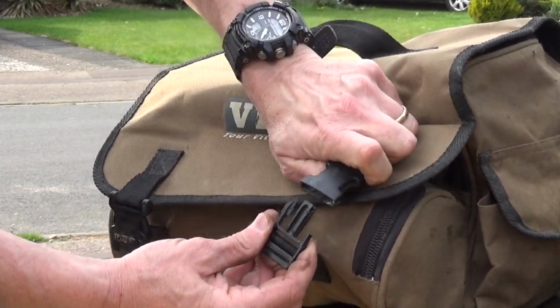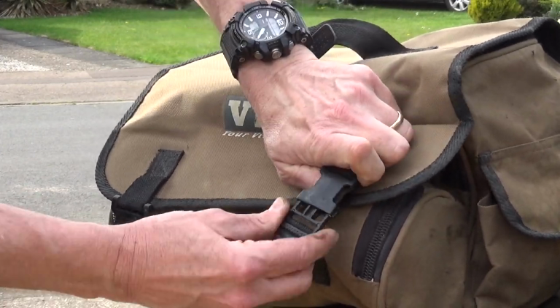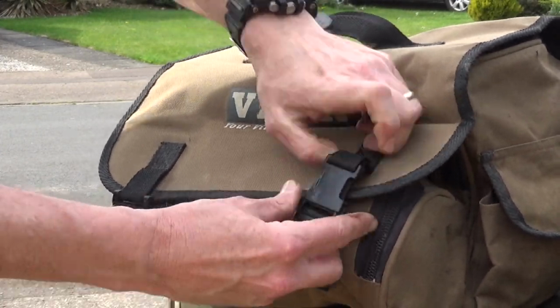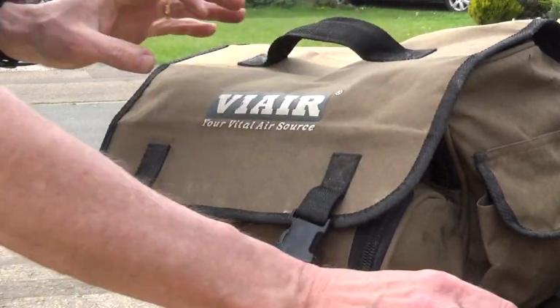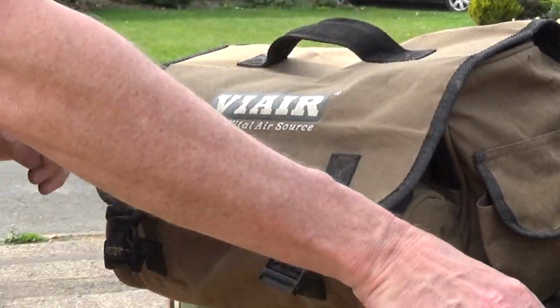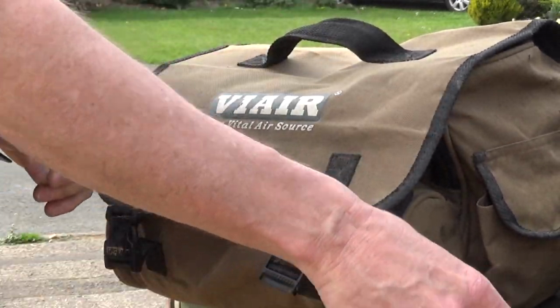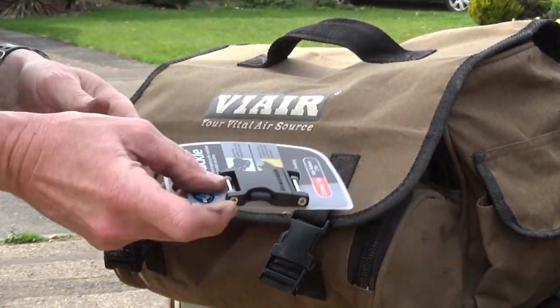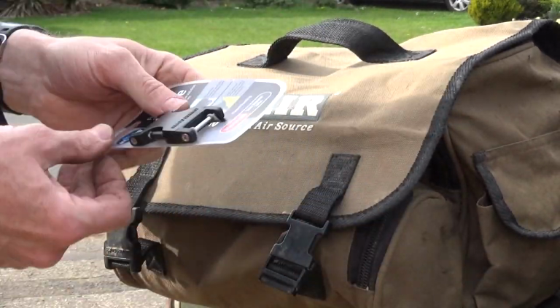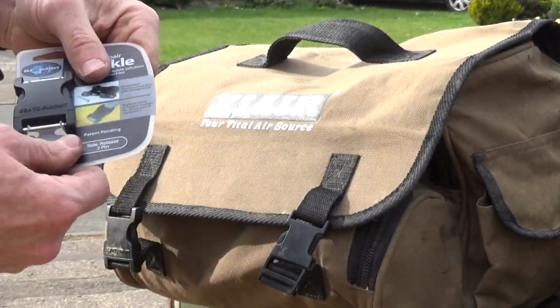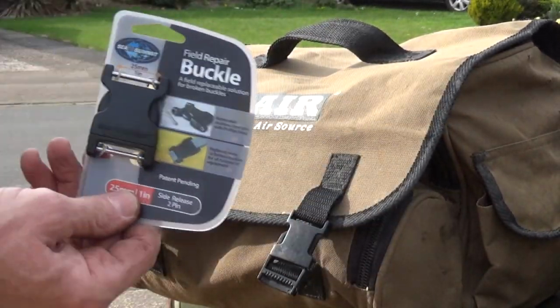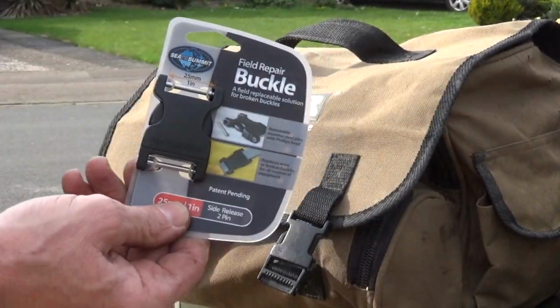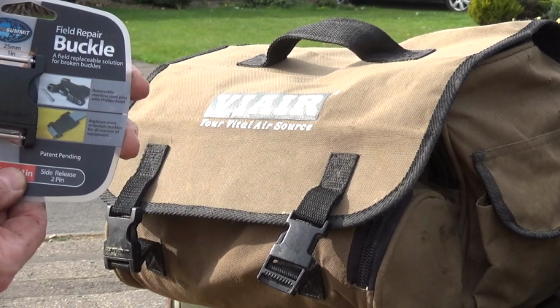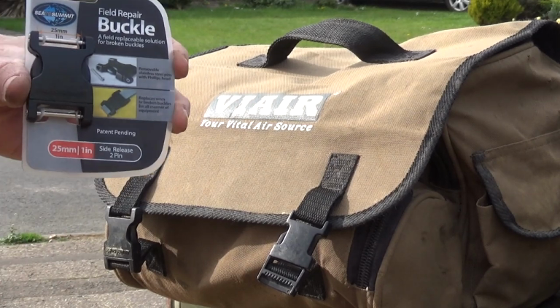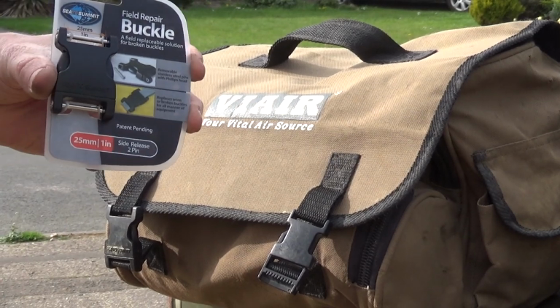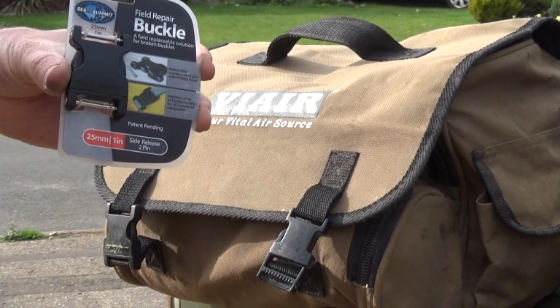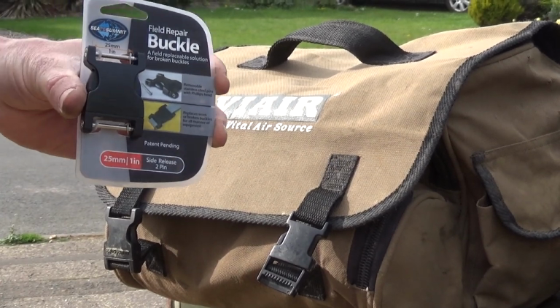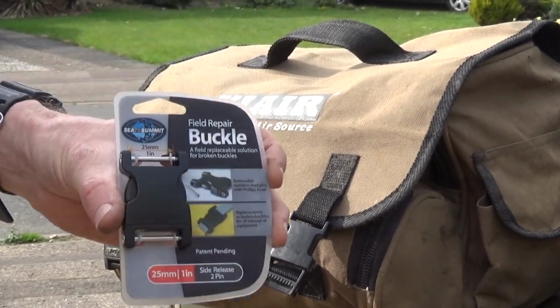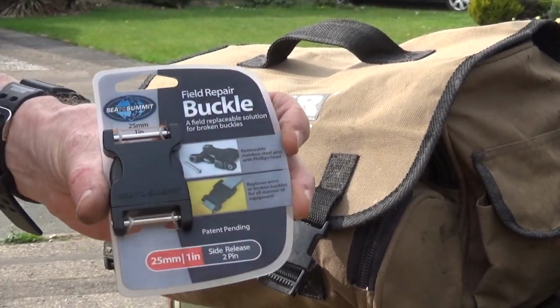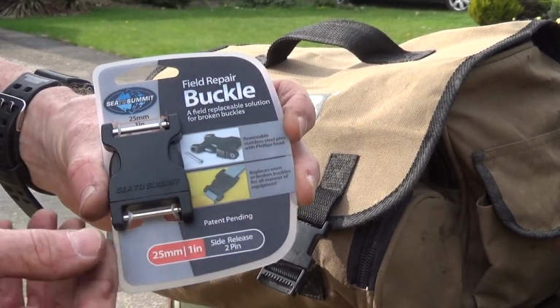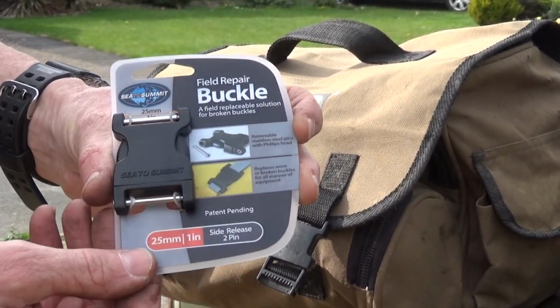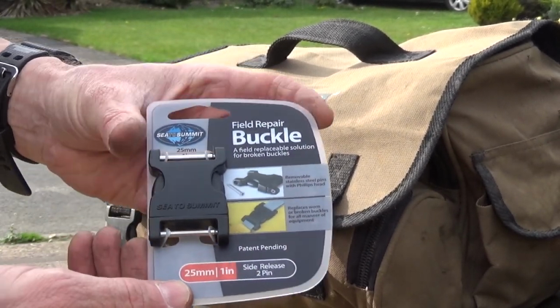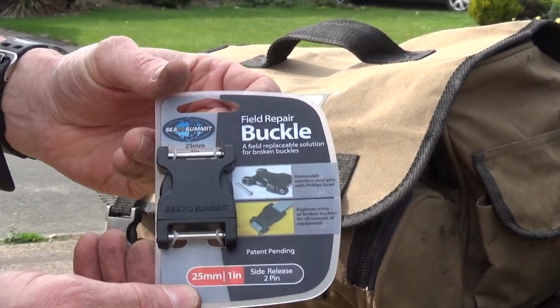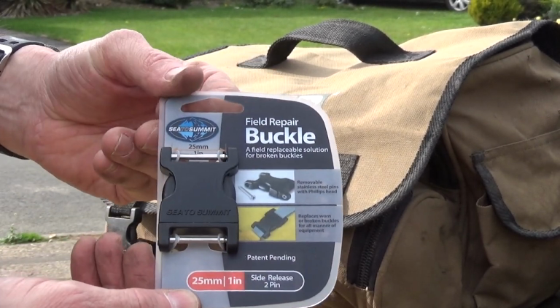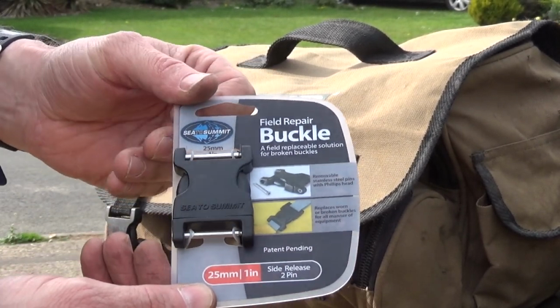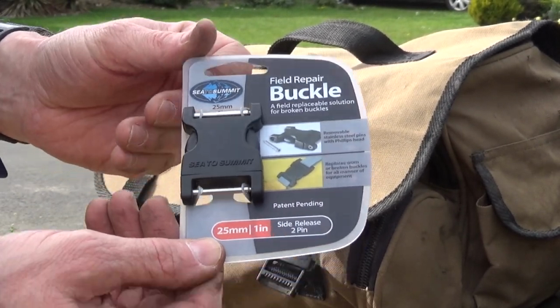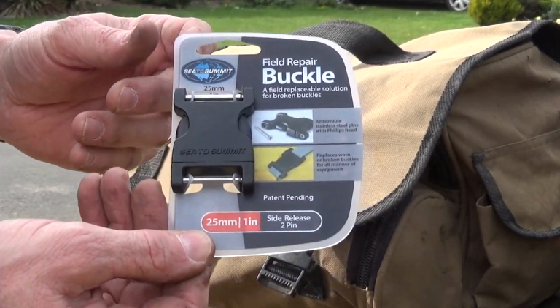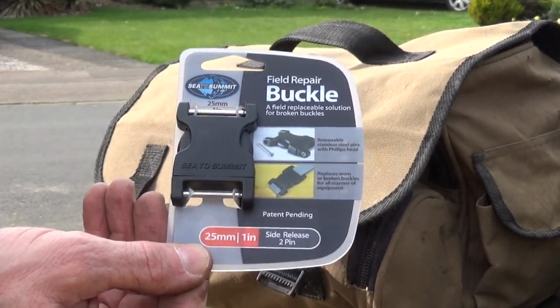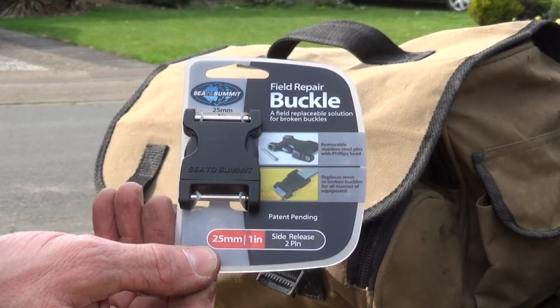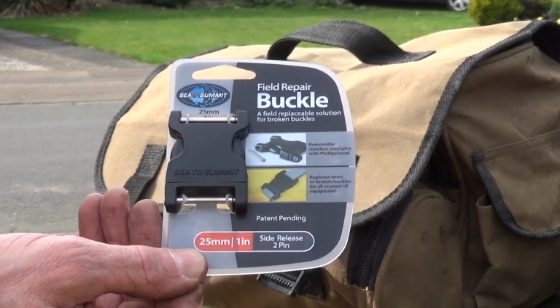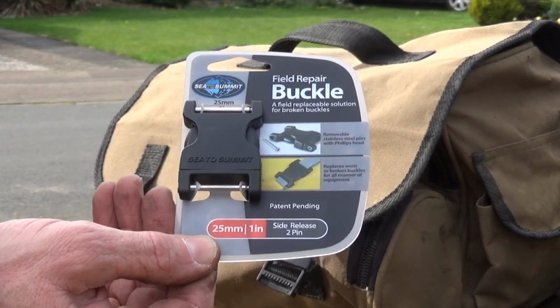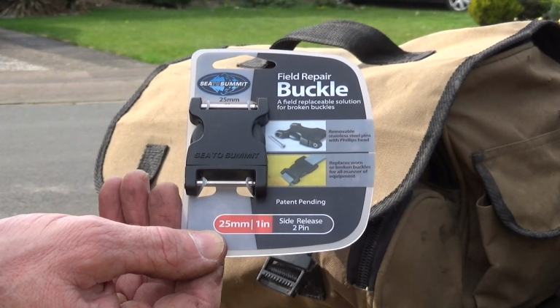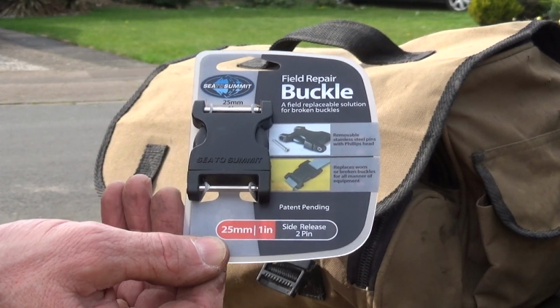Fortunately, there is a replacement available, which is a field repair buckle. It's a nice, straightforward fit. They're about seven or eight quid for the 25mm version.